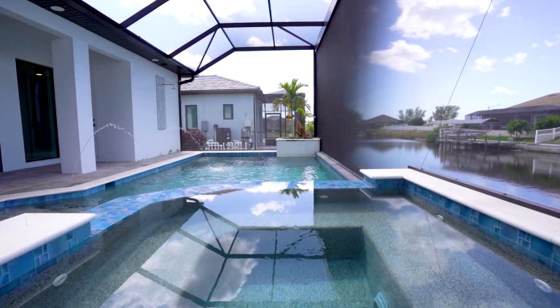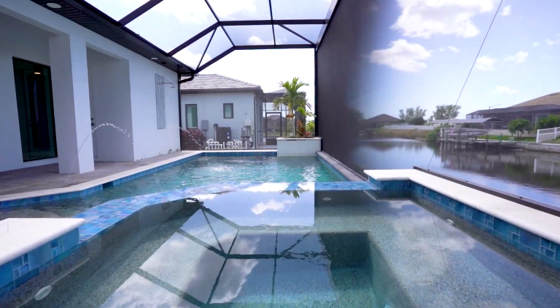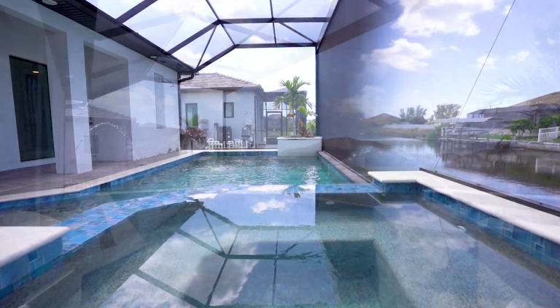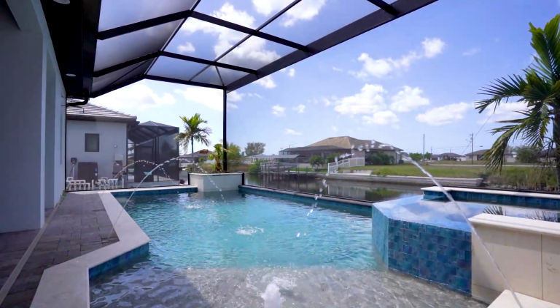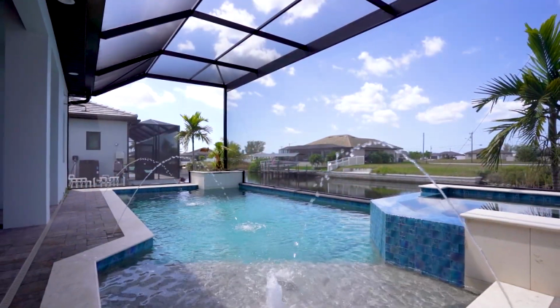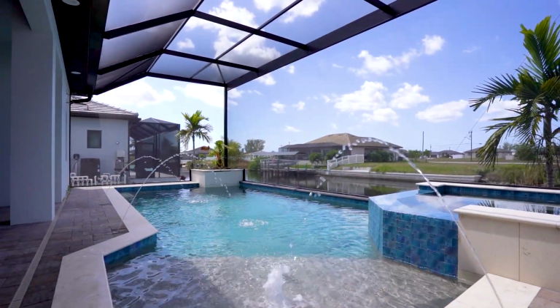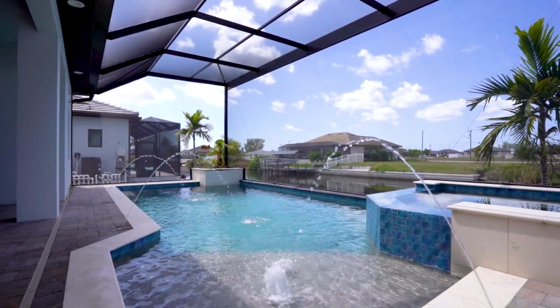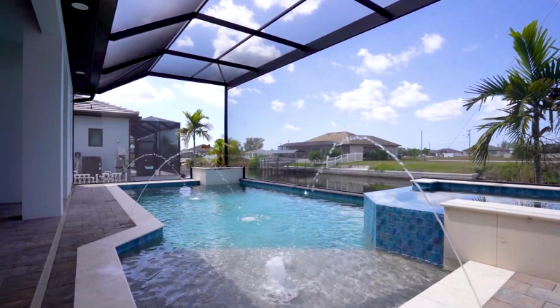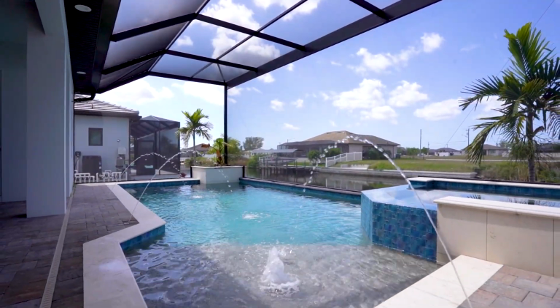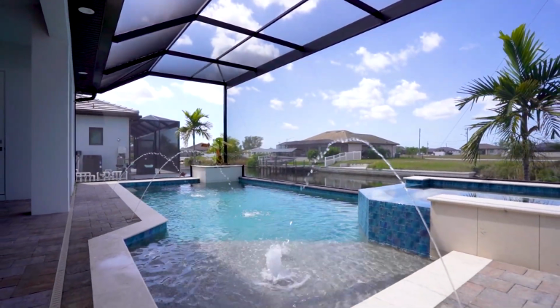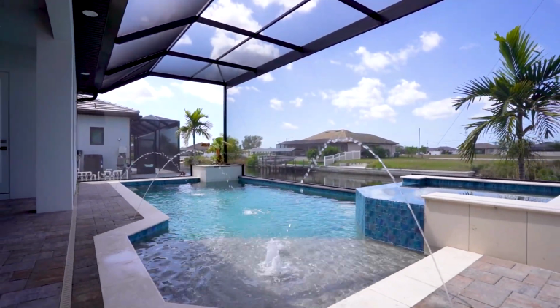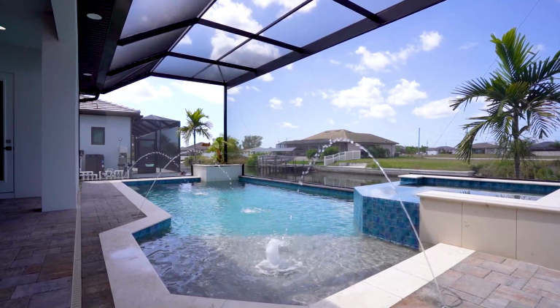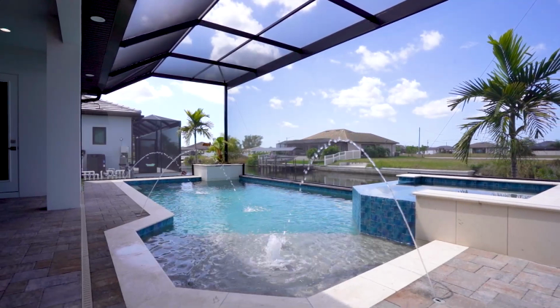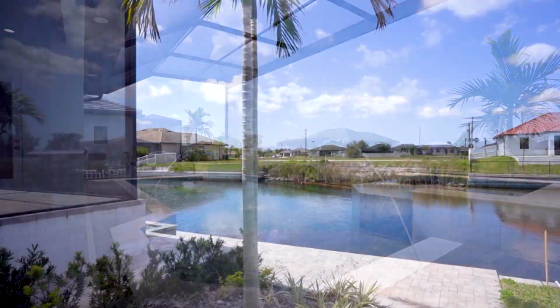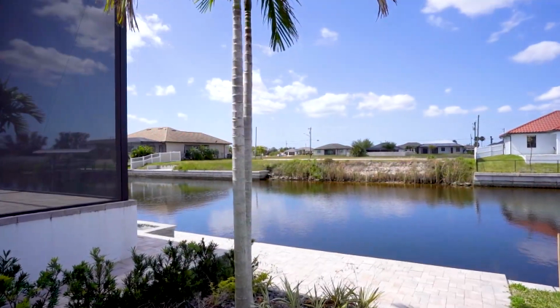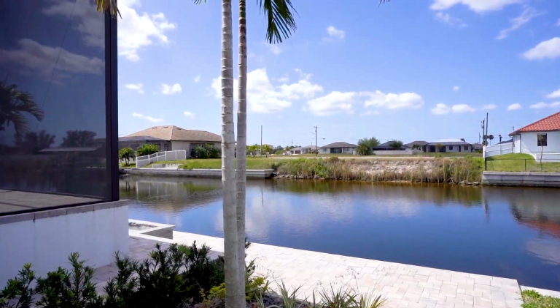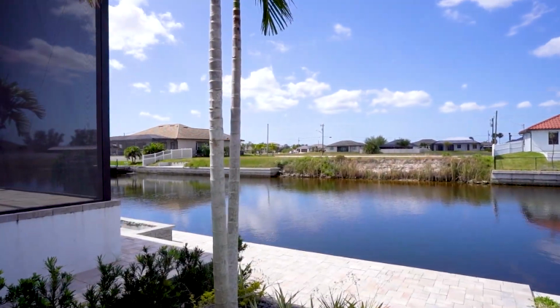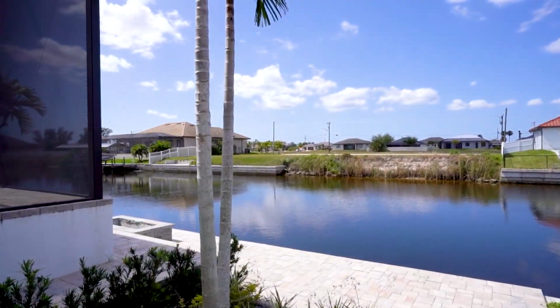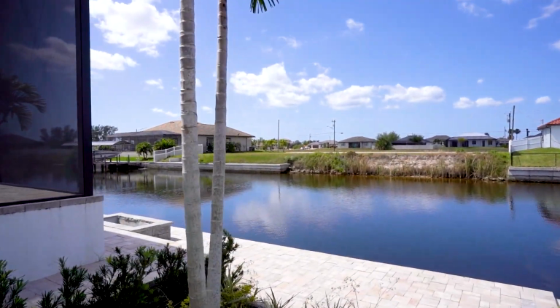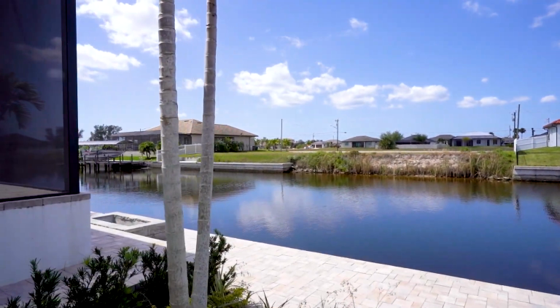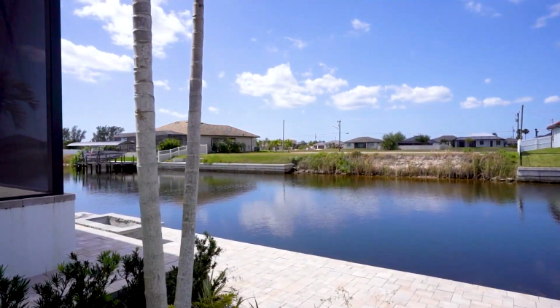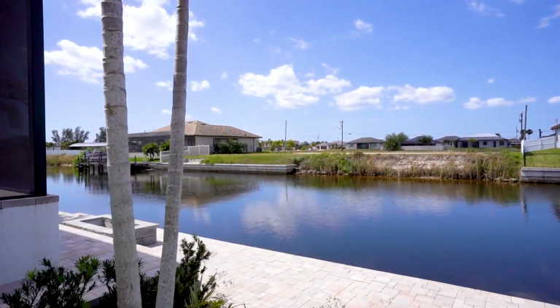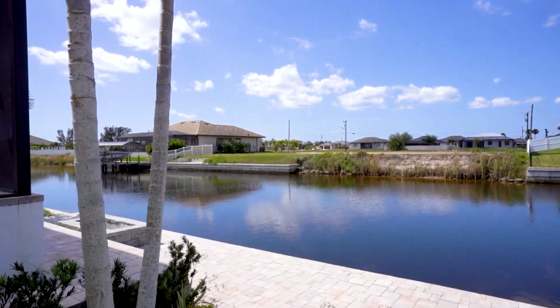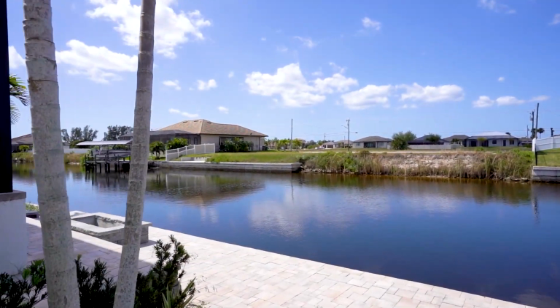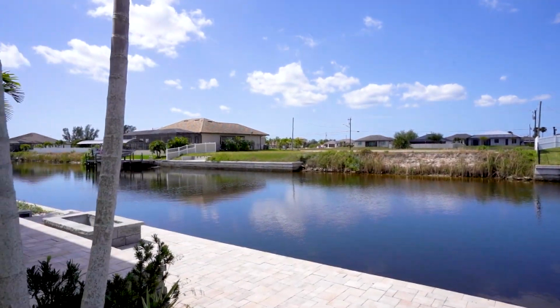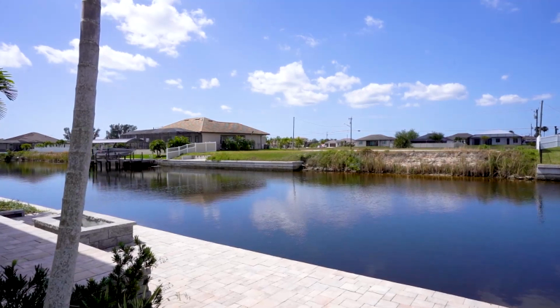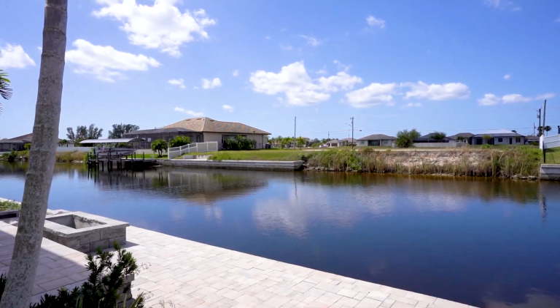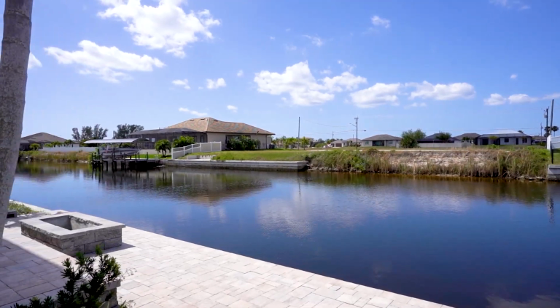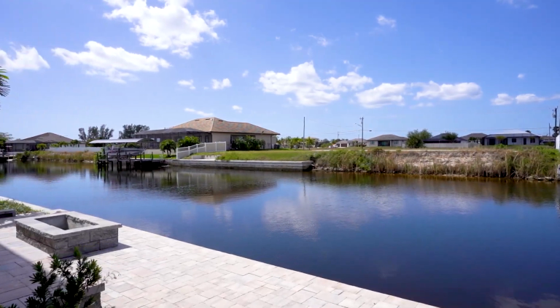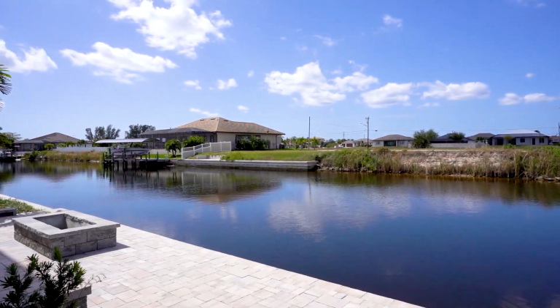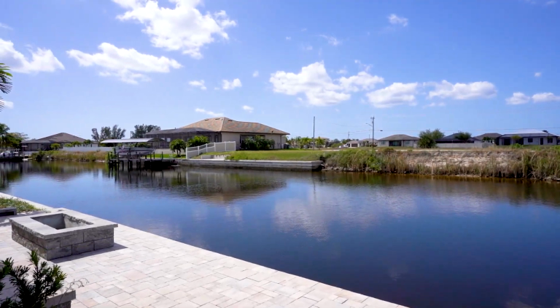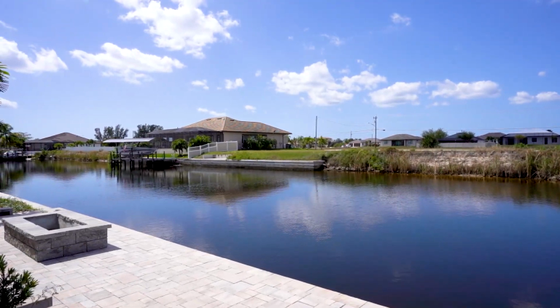The best part of this home is that it's golf access so that you can explore the outer islands that Southwest Florida has to offer. You won't find another luxury home like this with all the high-end finishes.